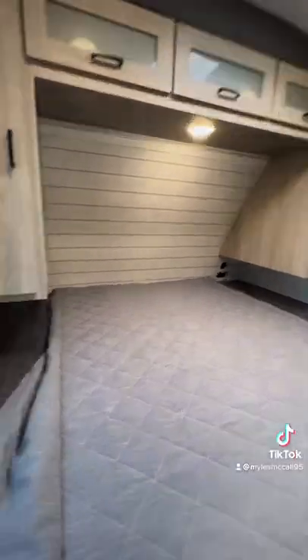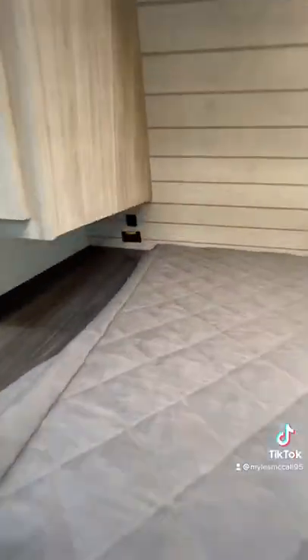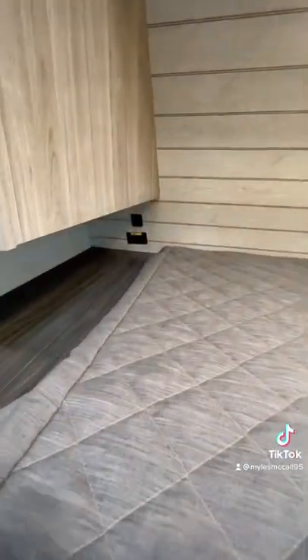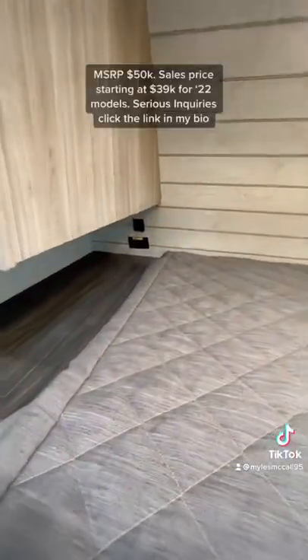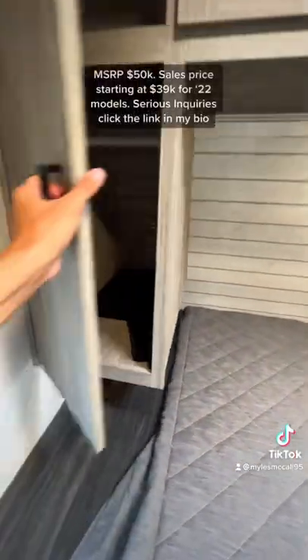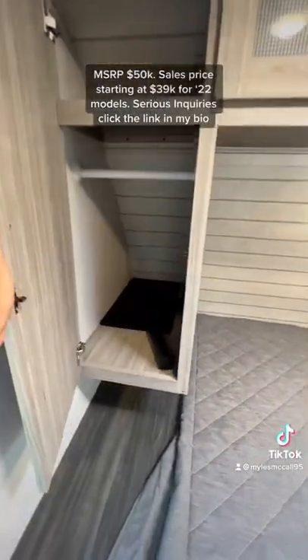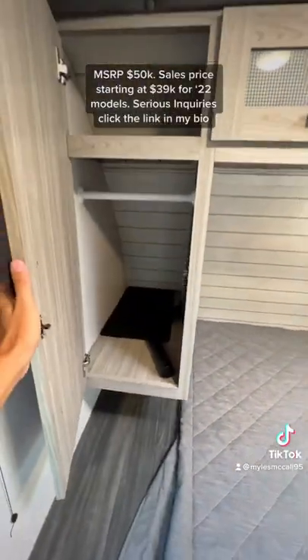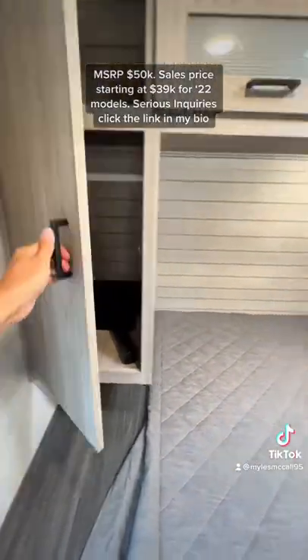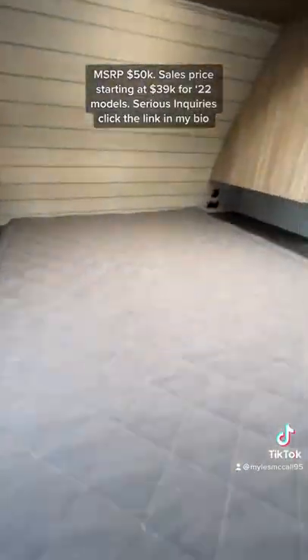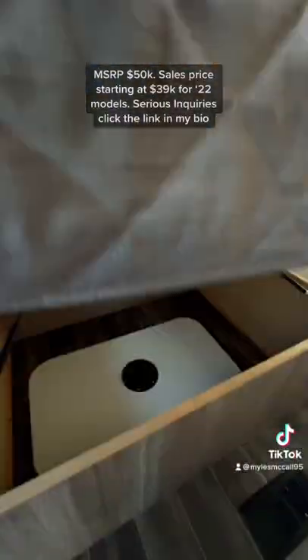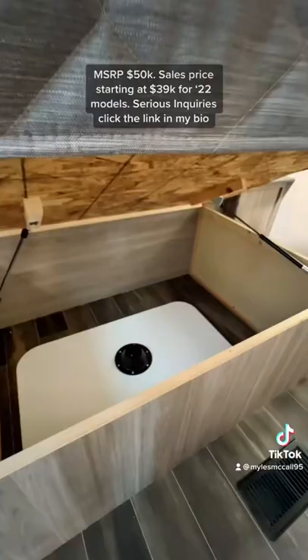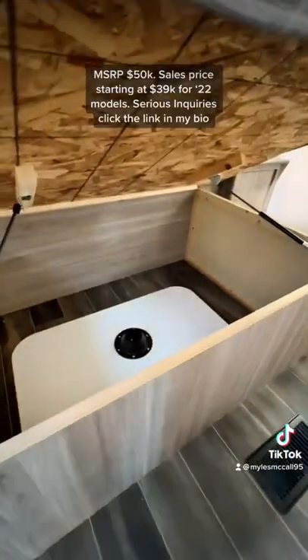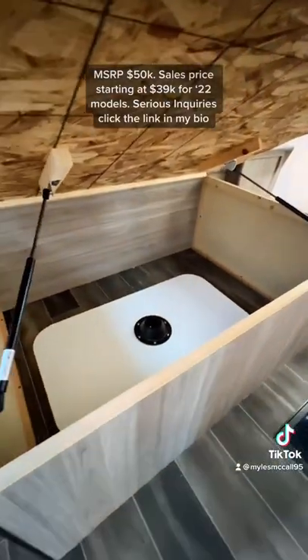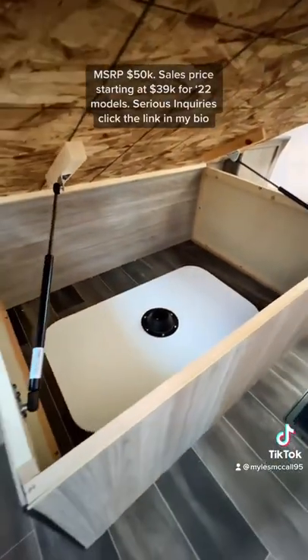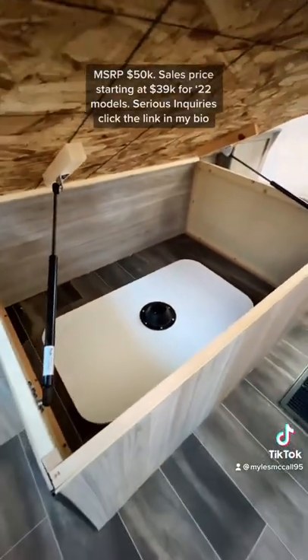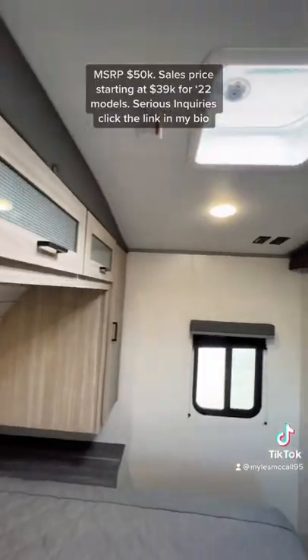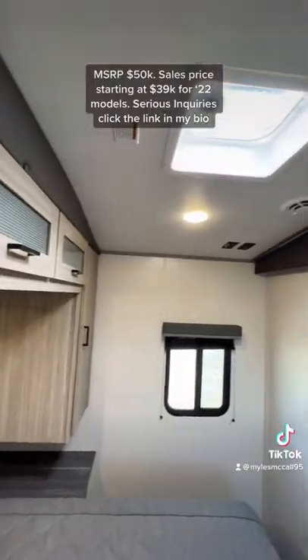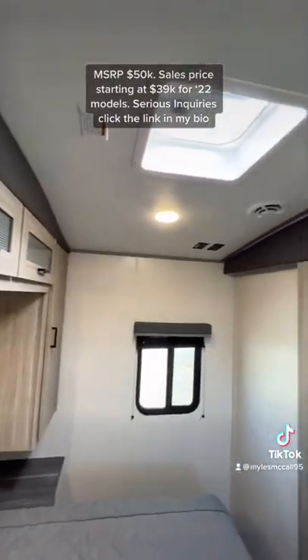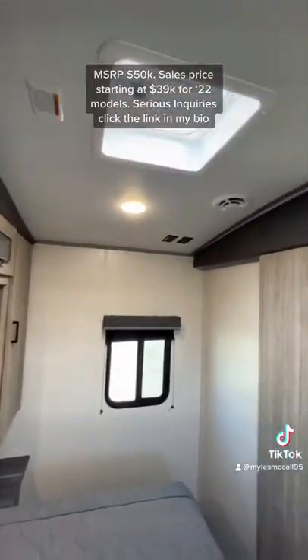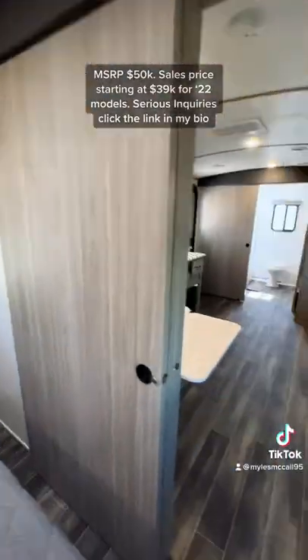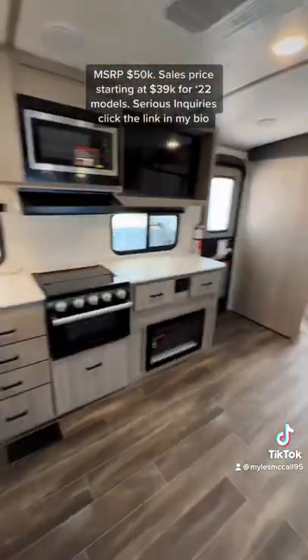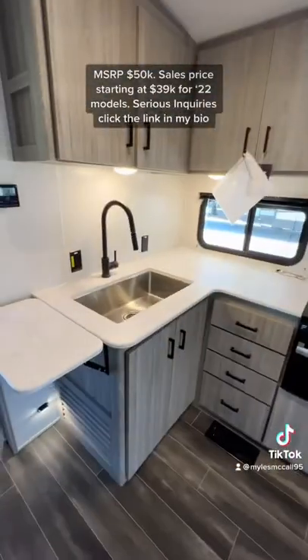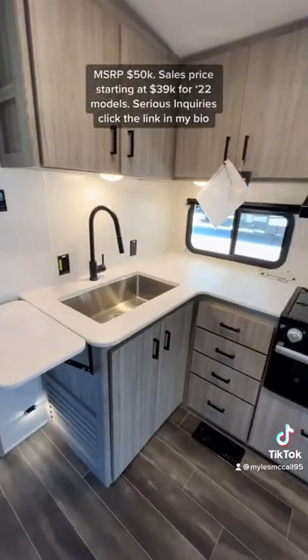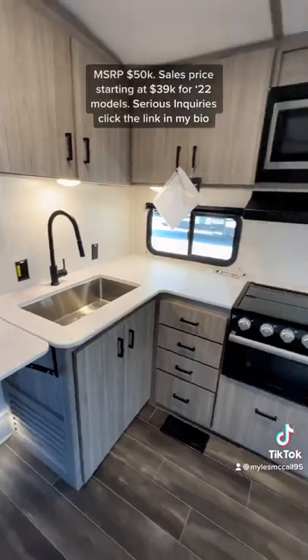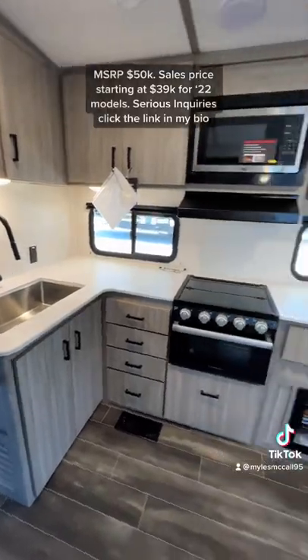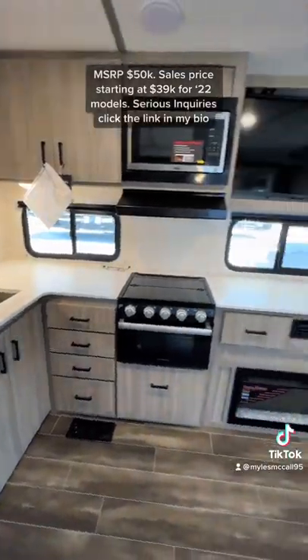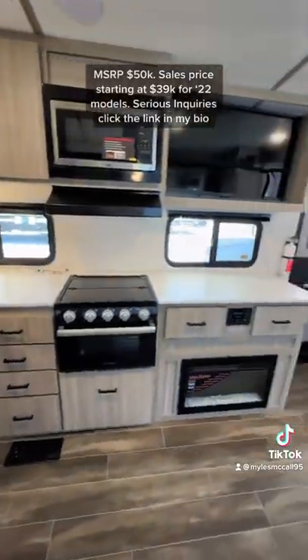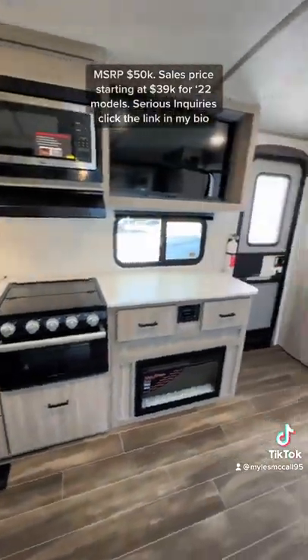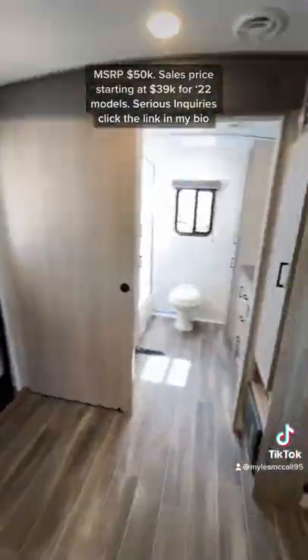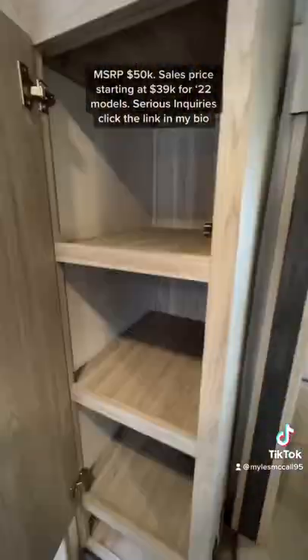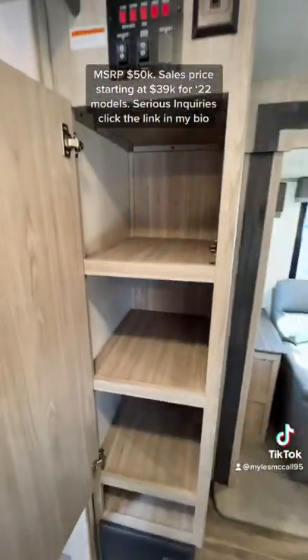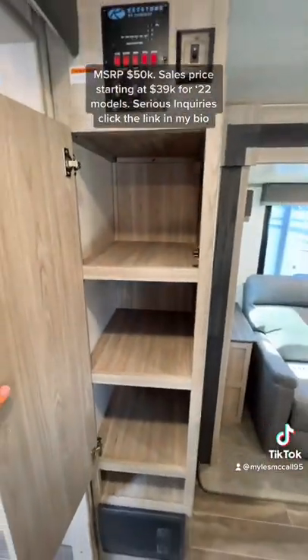You're going to have outlets and USB ports on both sides of the bed, as well as storage all the way around including underneath the bed, which is strut-assisted to hold the bed up. You can get a second AC here in the bedroom, even though this is a shorter travel trailer that may not need it.